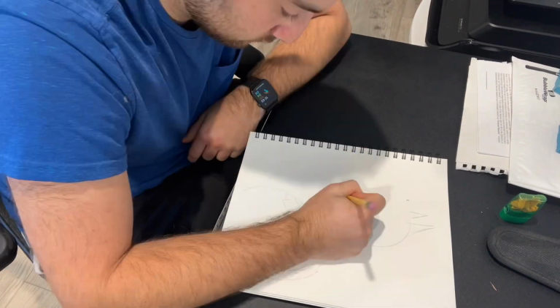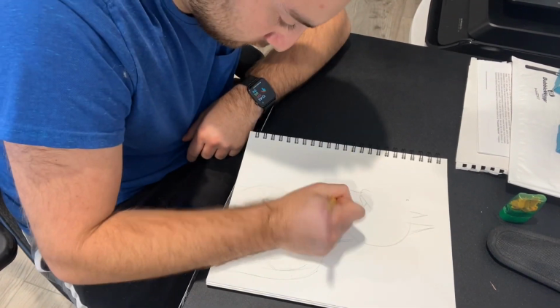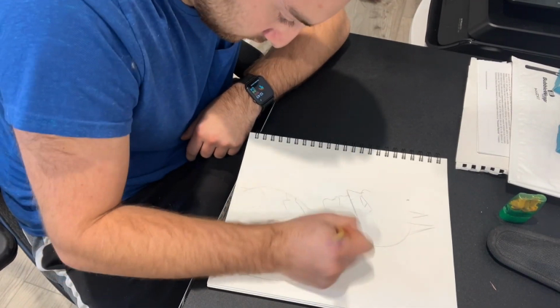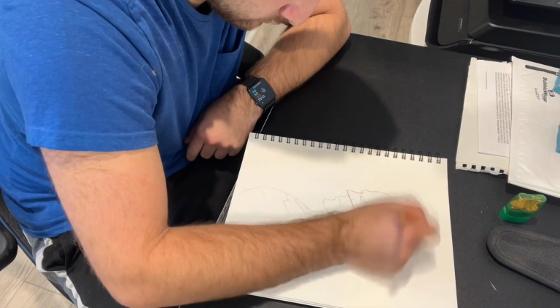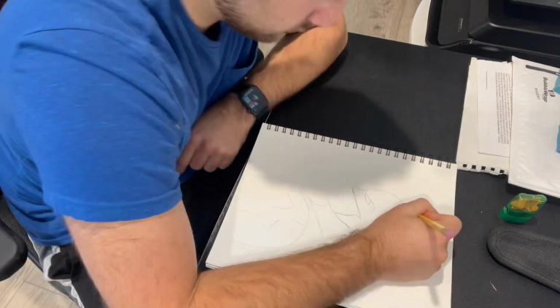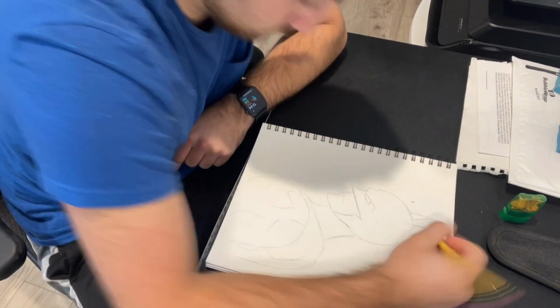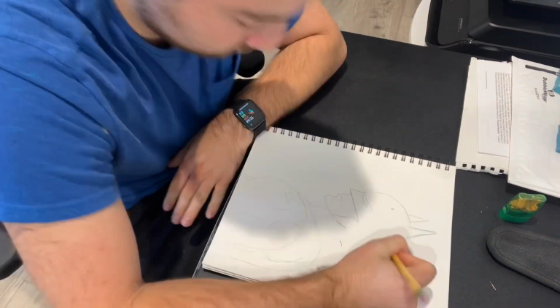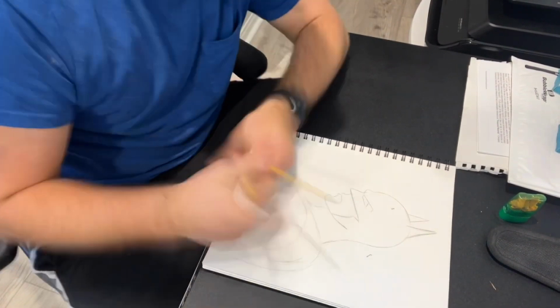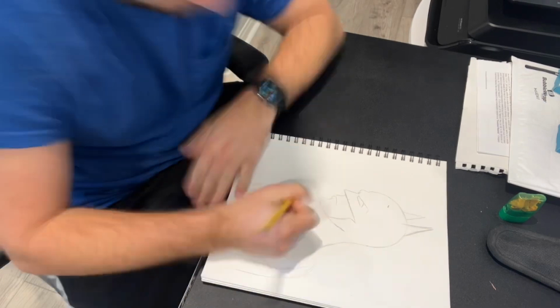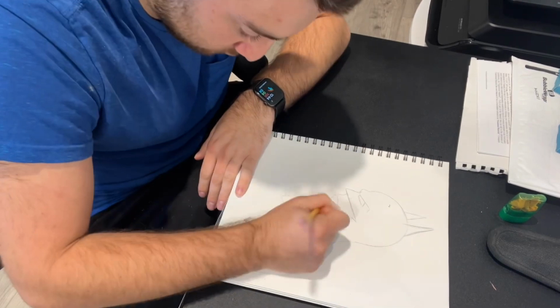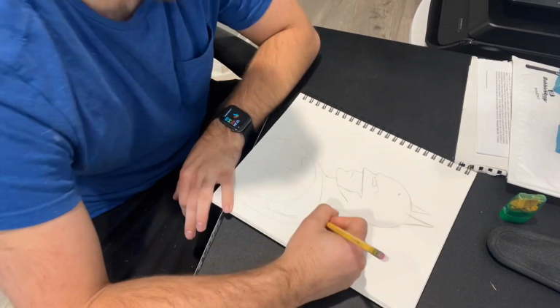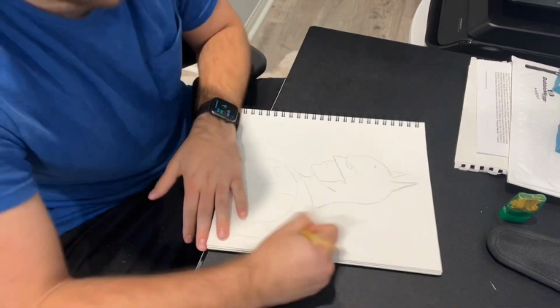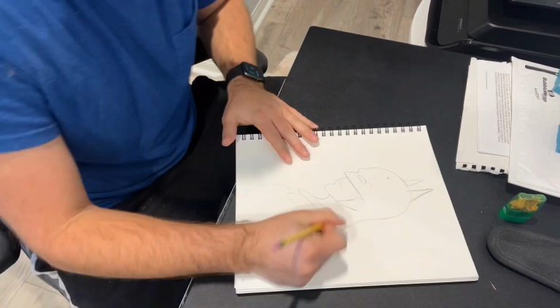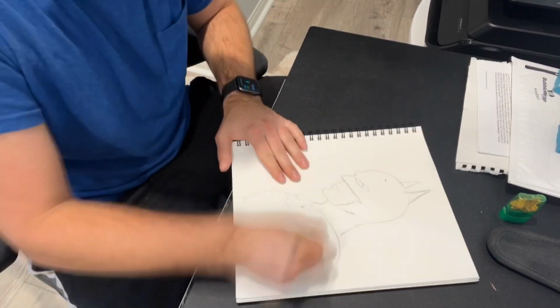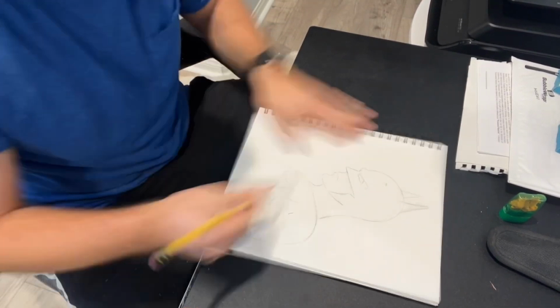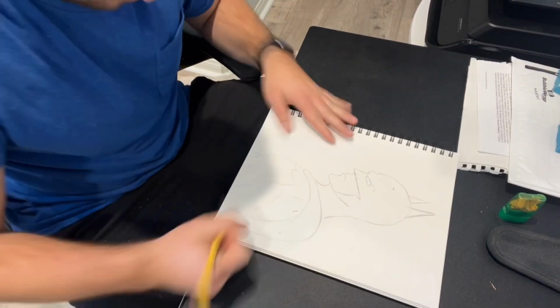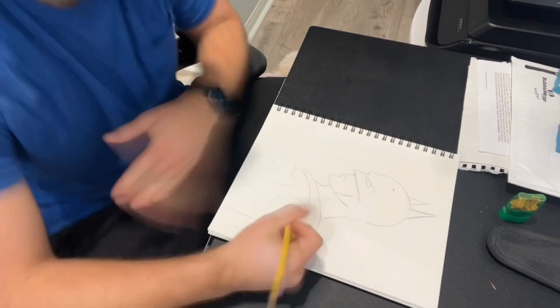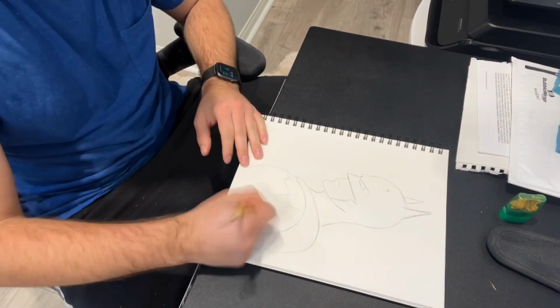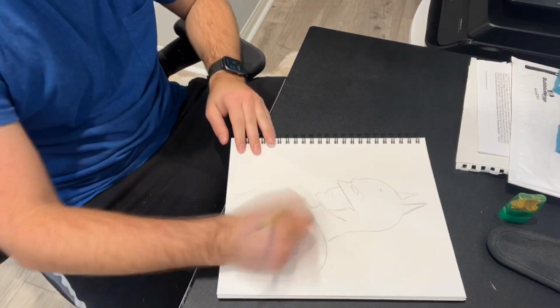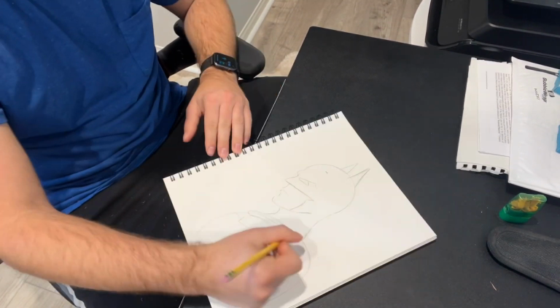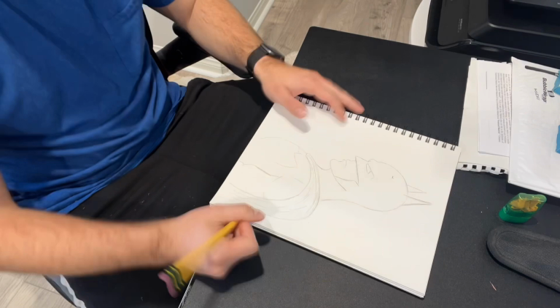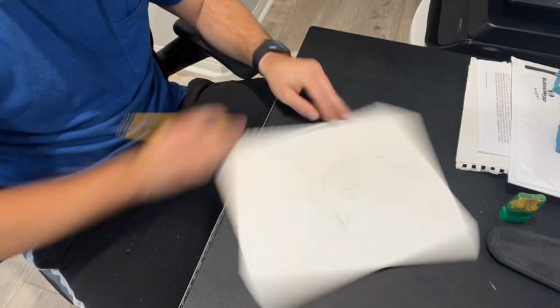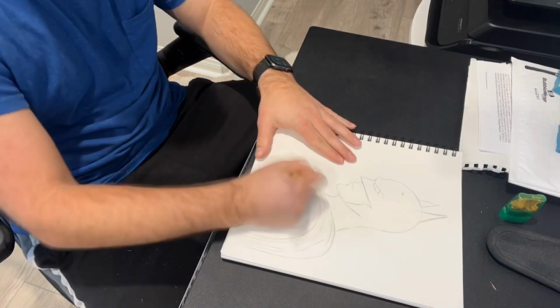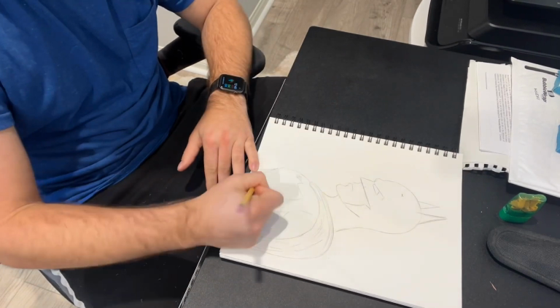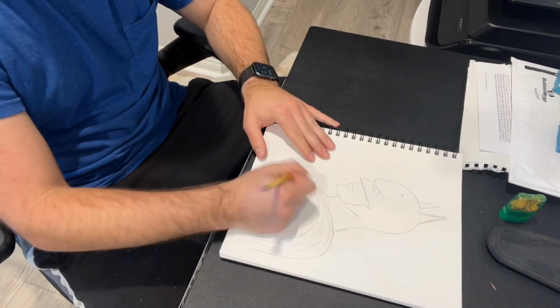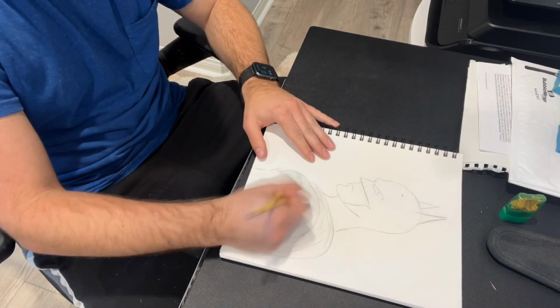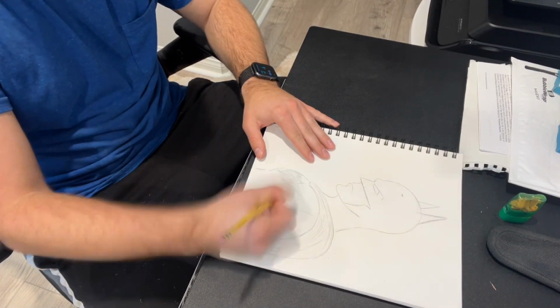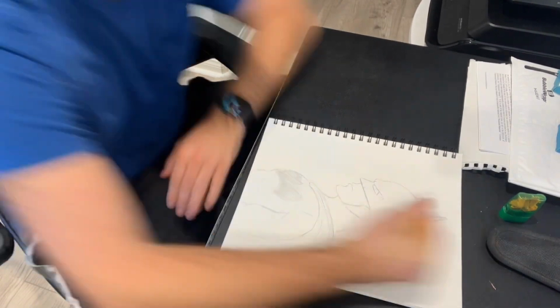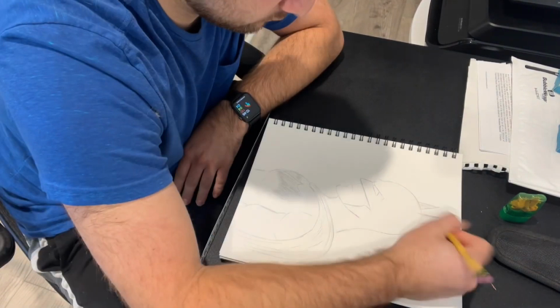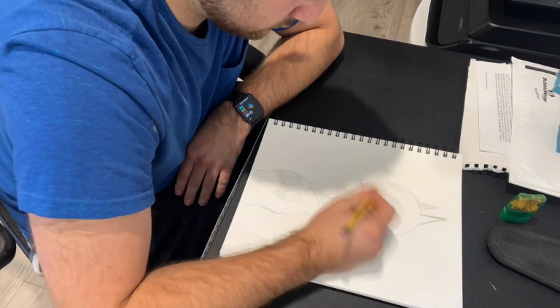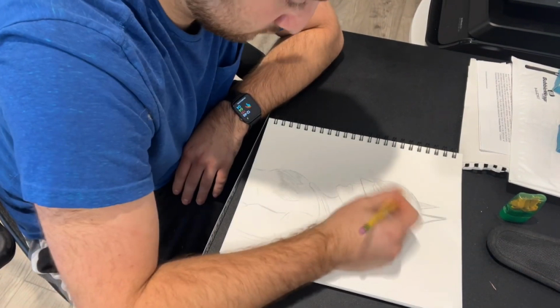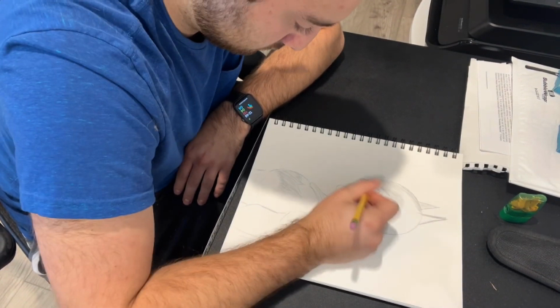After deciding how Batman's face will look, it's time to move on to adding sharper lines and shadowing. Any artist will tell you that shadows are crucial, especially with a character like Batman. The easiest way for me is to have the light coming in from the right side of the paper, therefore the shadows are on the left.